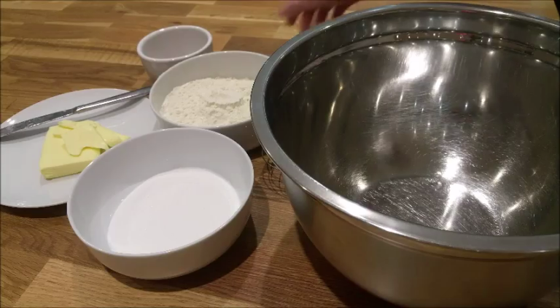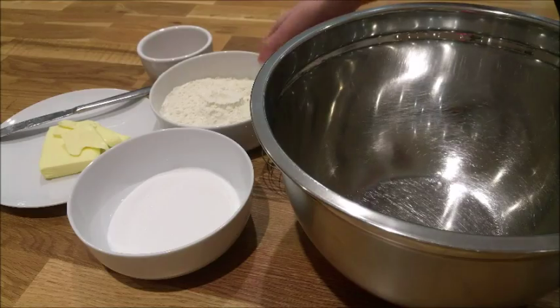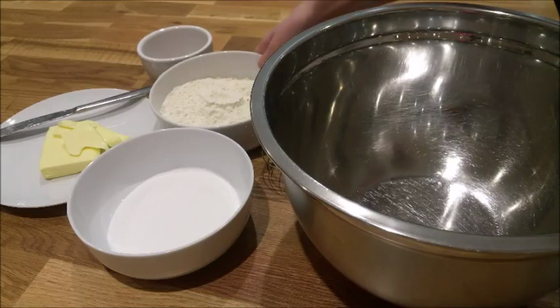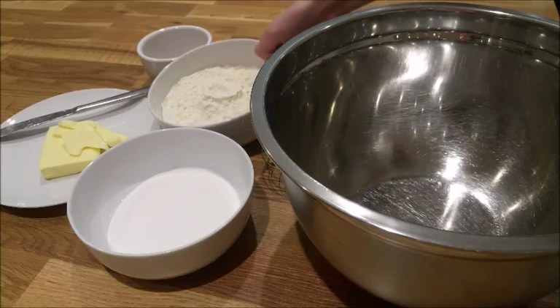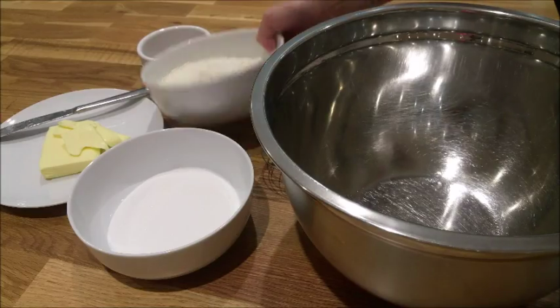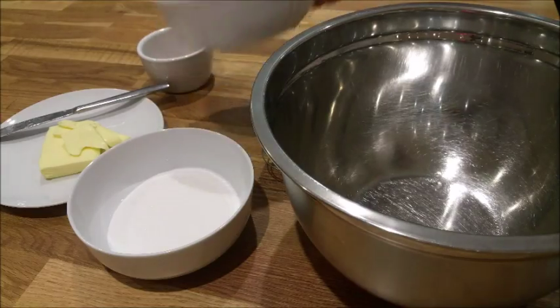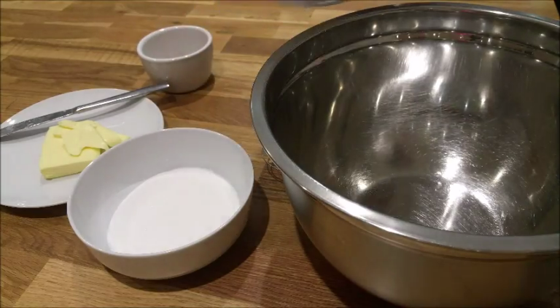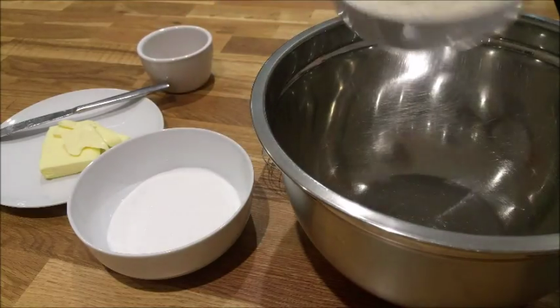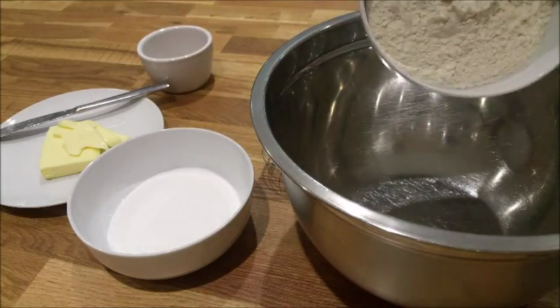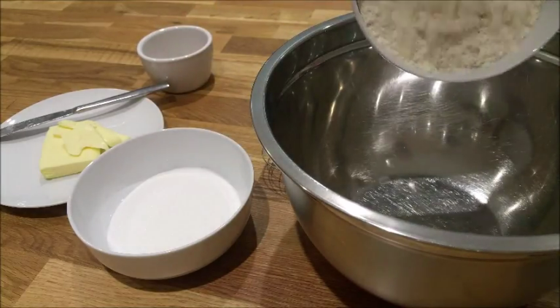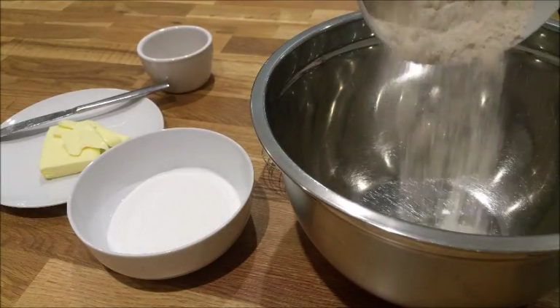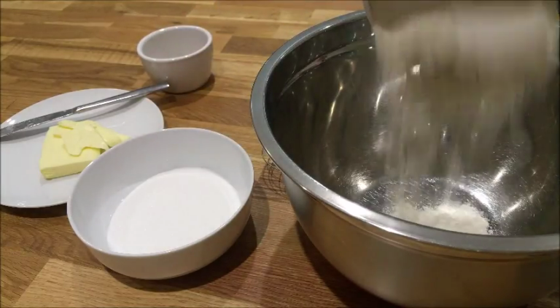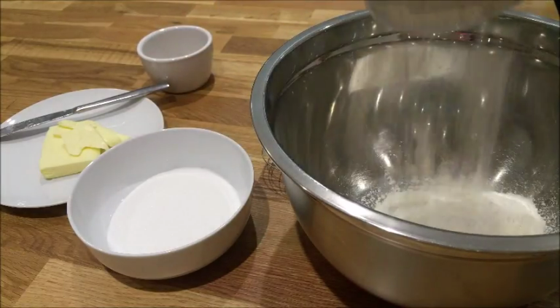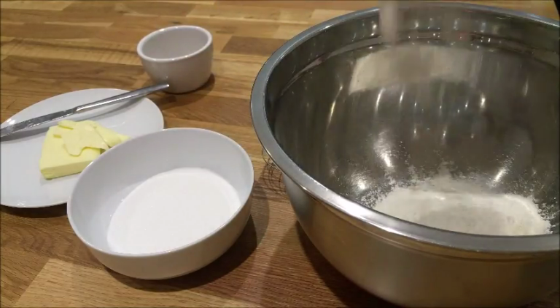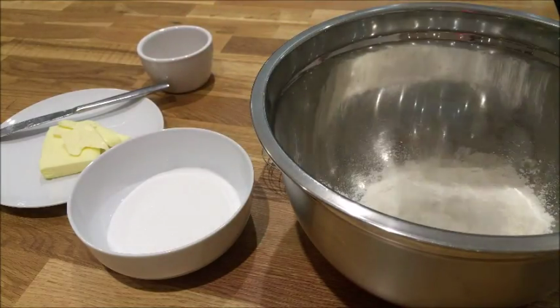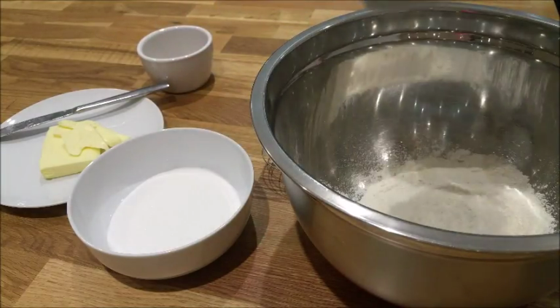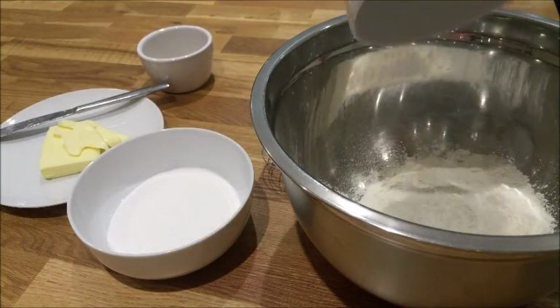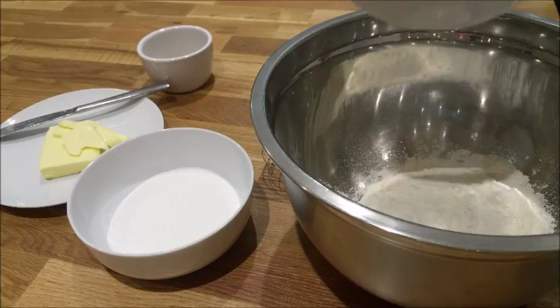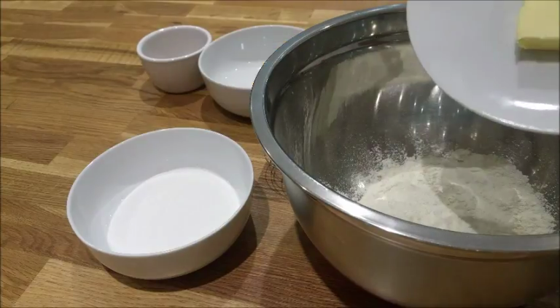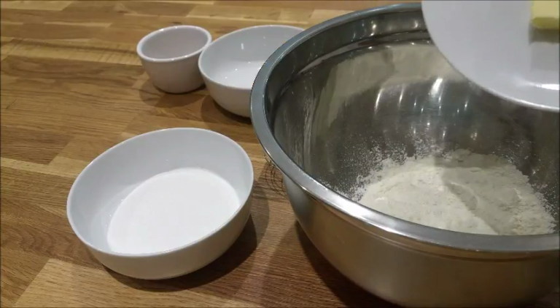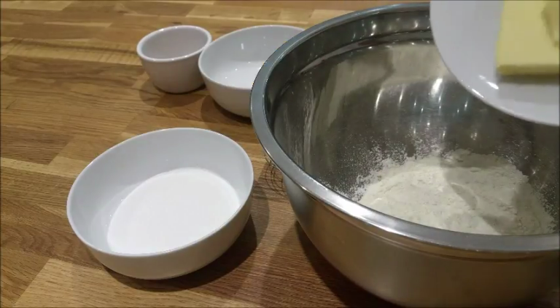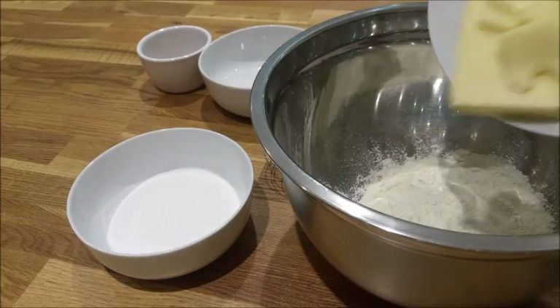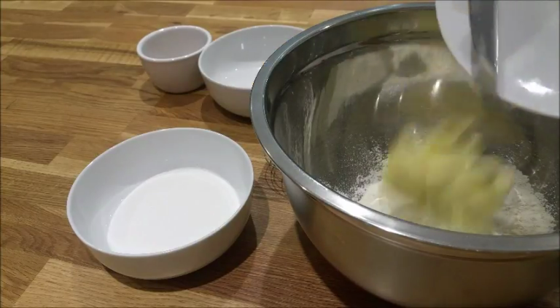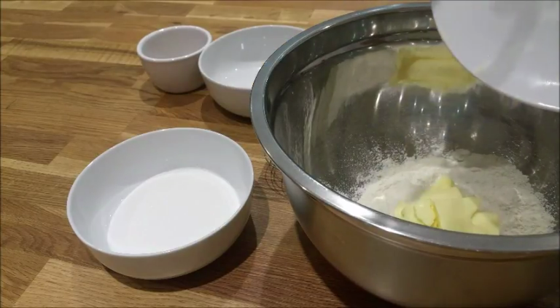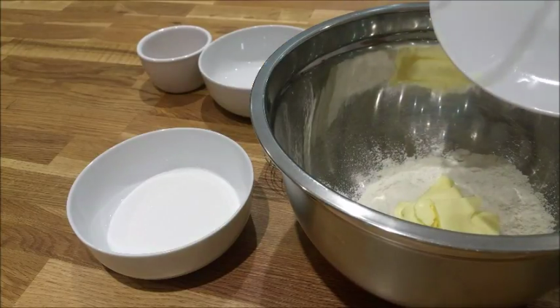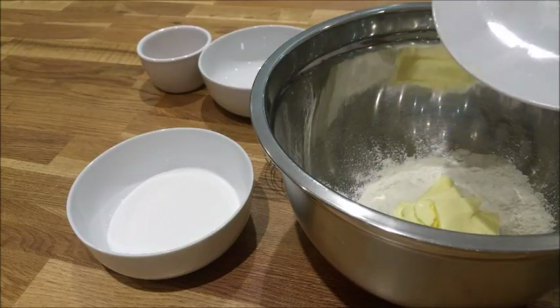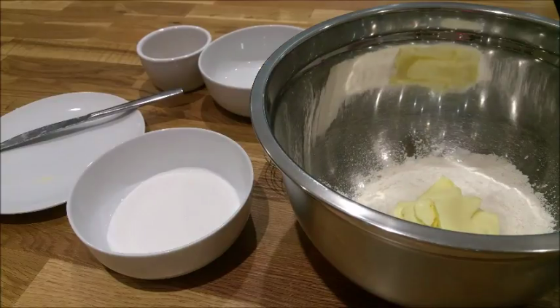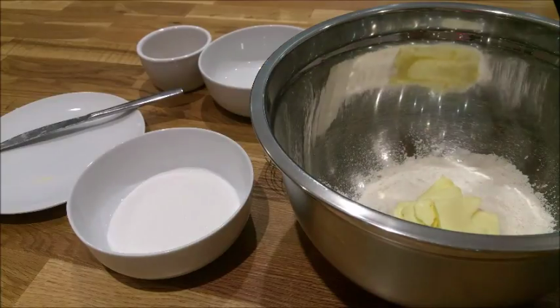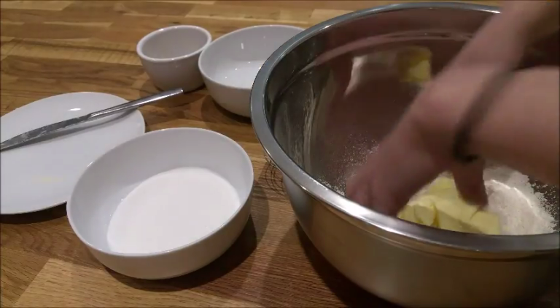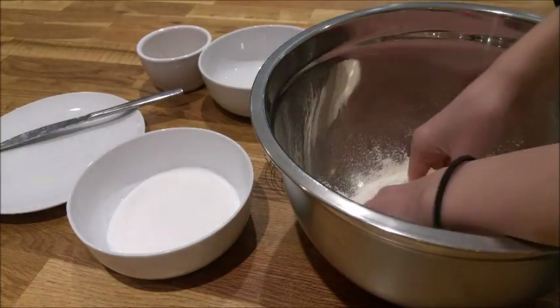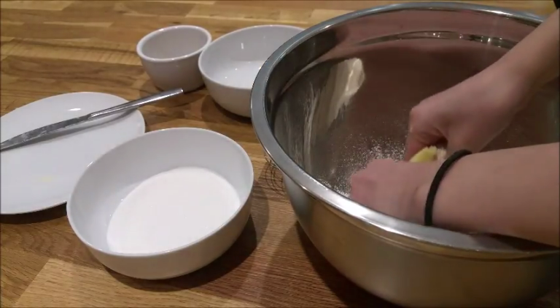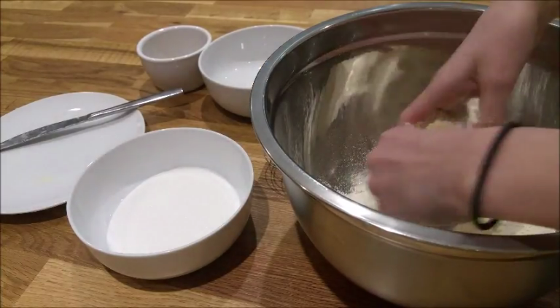To make the crumble, pour in your sifted flour into a bowl along with your softened butter and mix that together with your fingers until it resembles fine breadcrumbs.